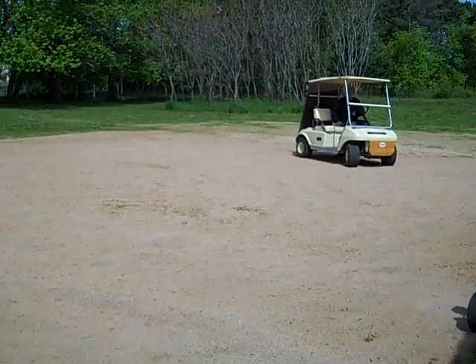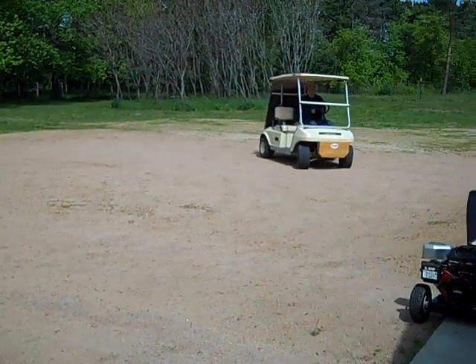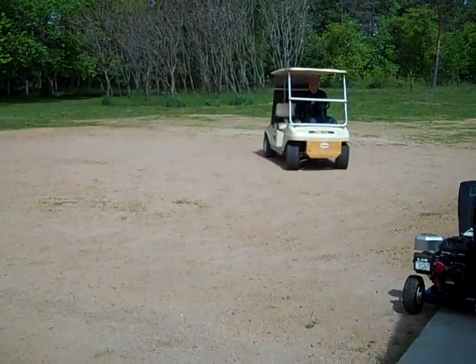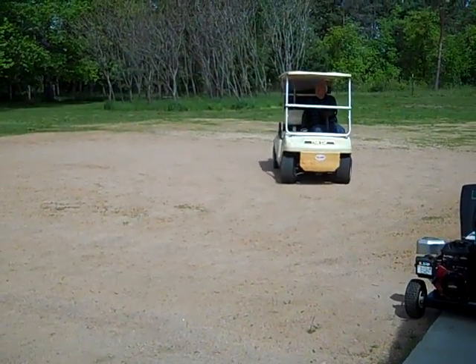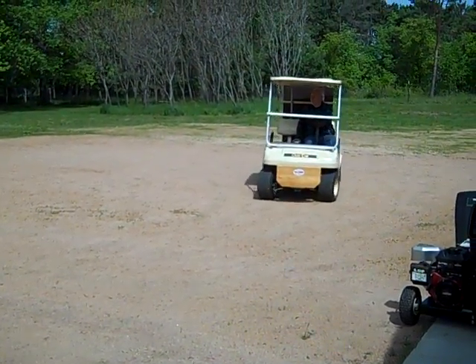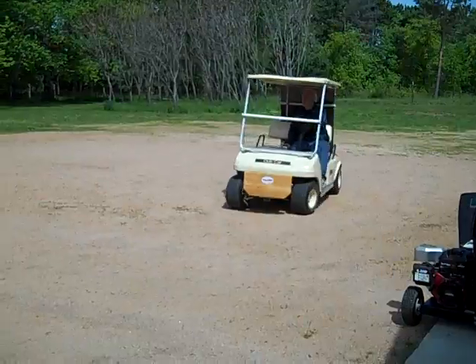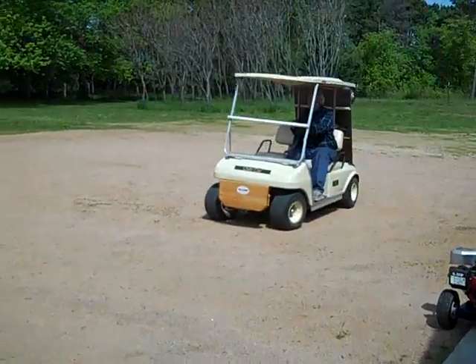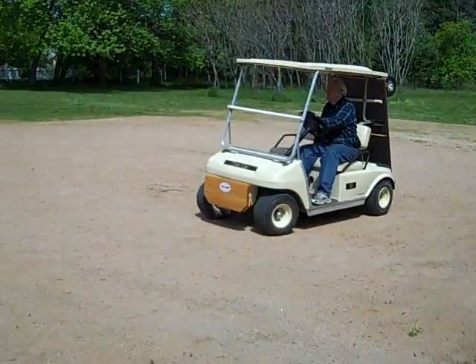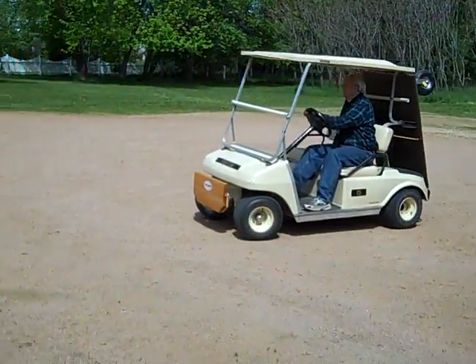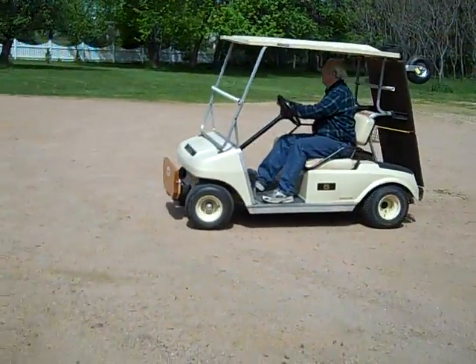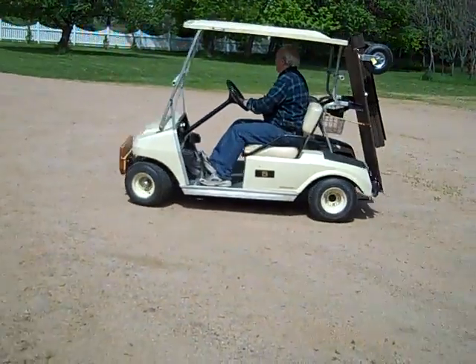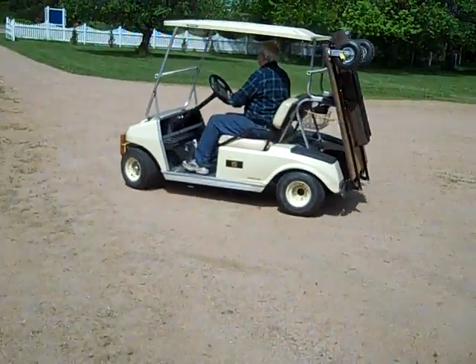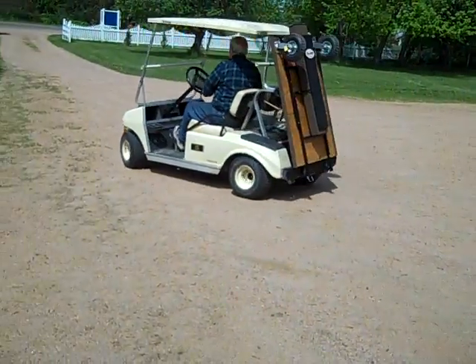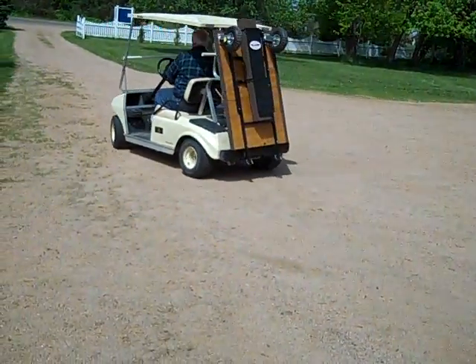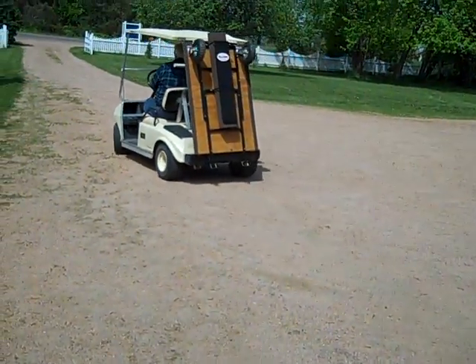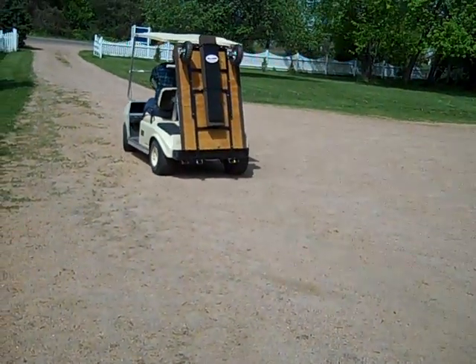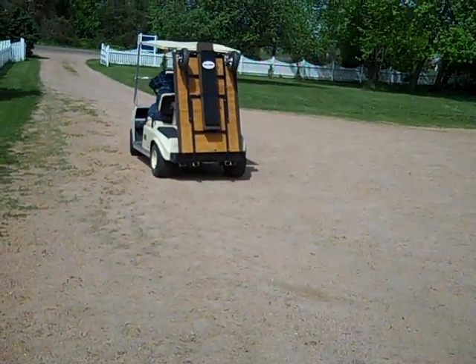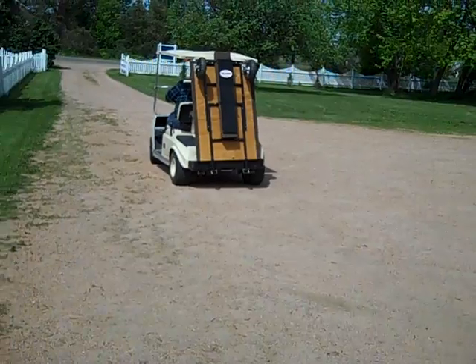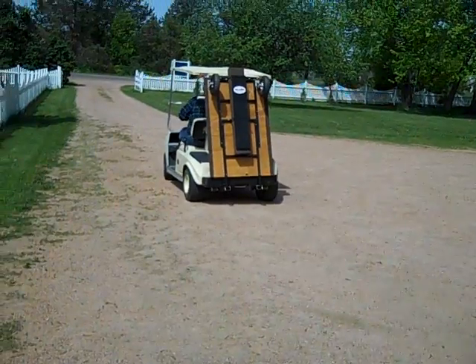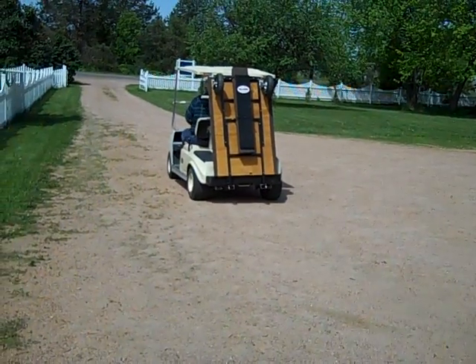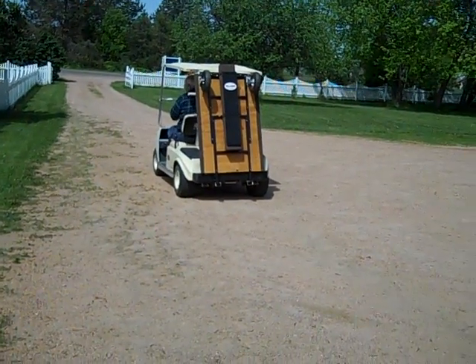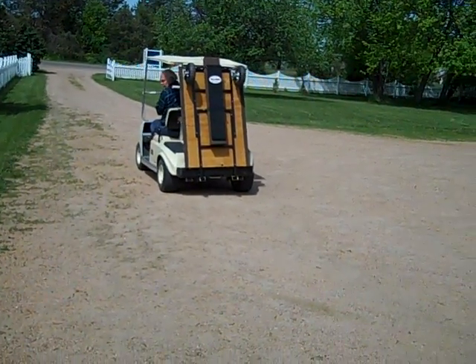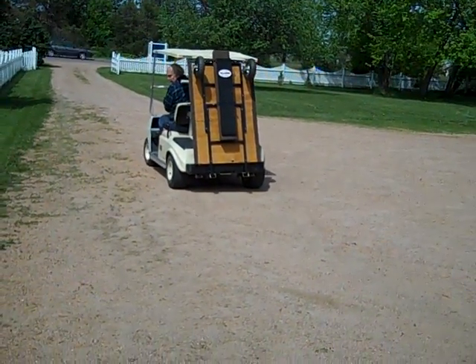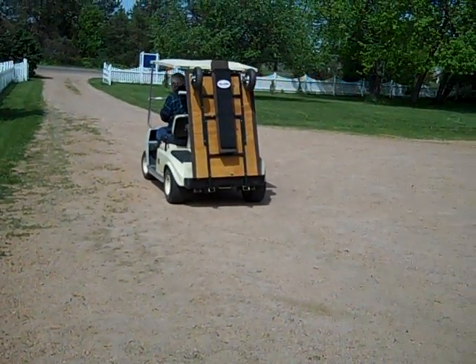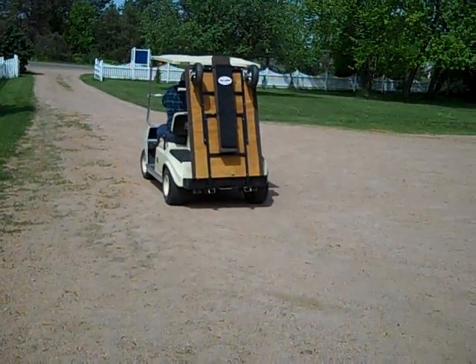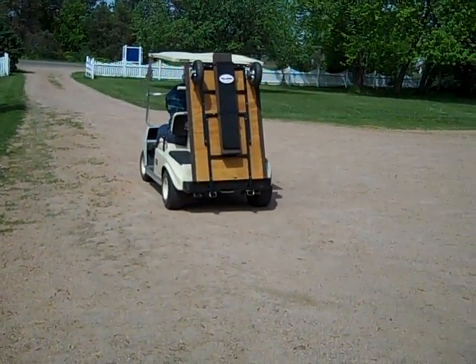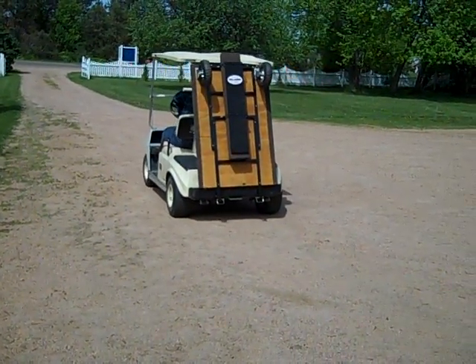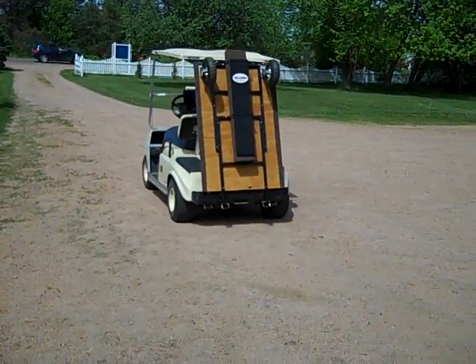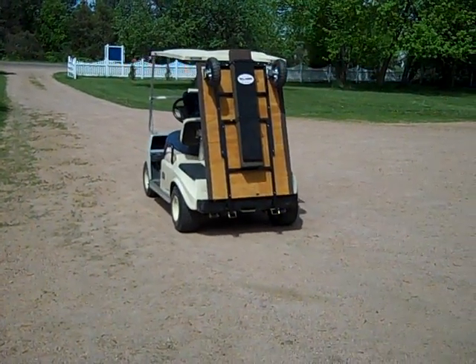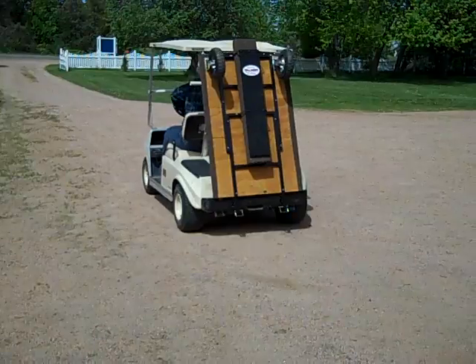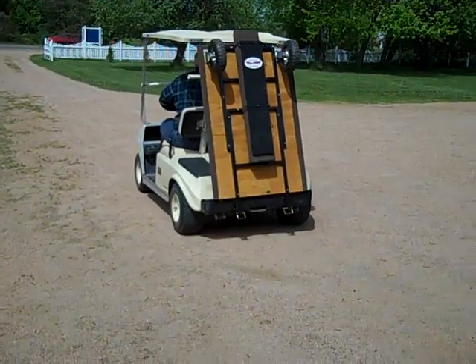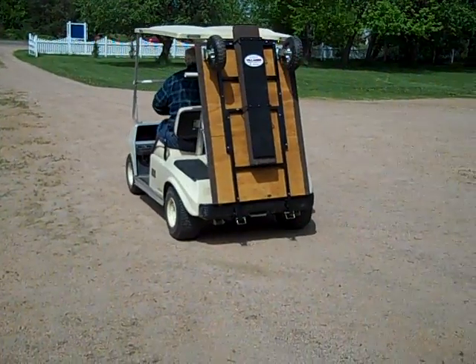Here comes the golf cart with the stow-and-tow front carrier and the rear-mounted stow-and-tow trailer.